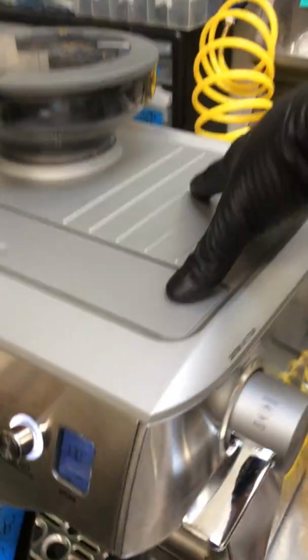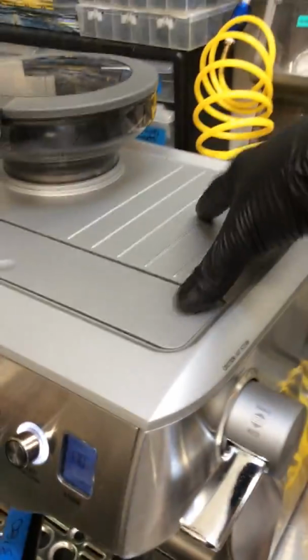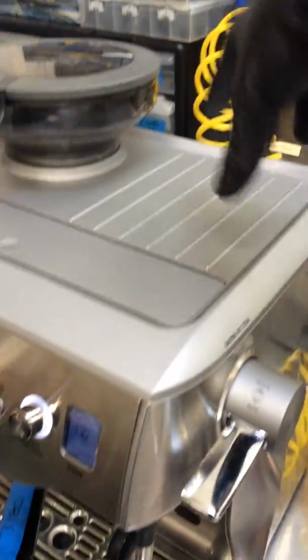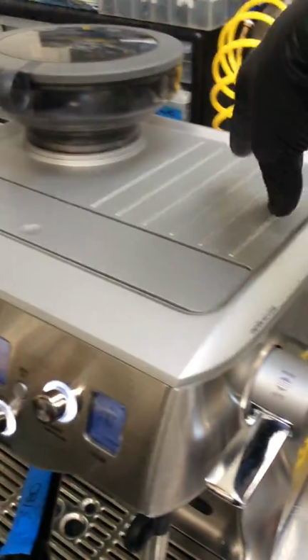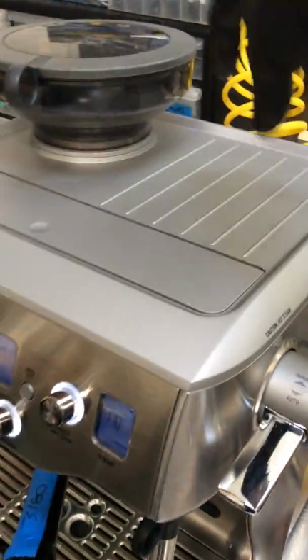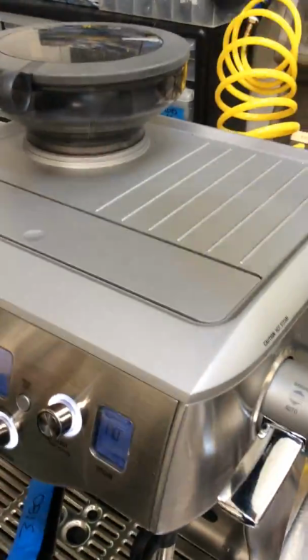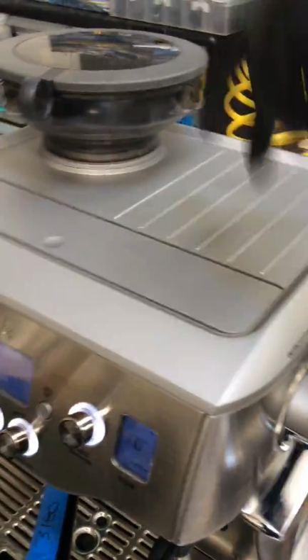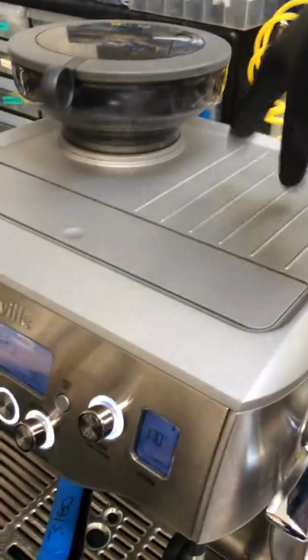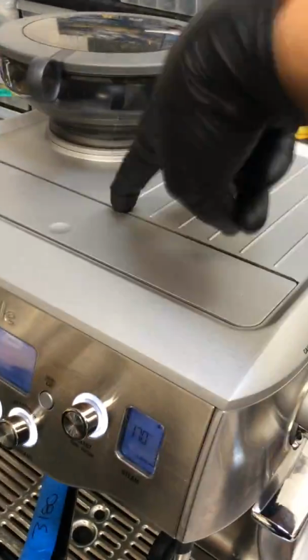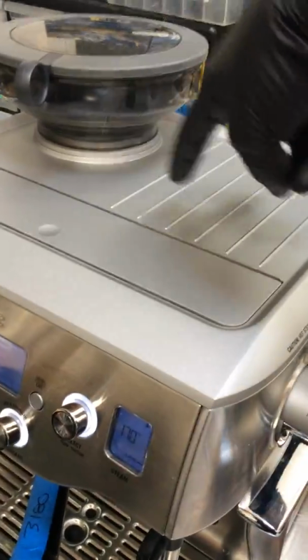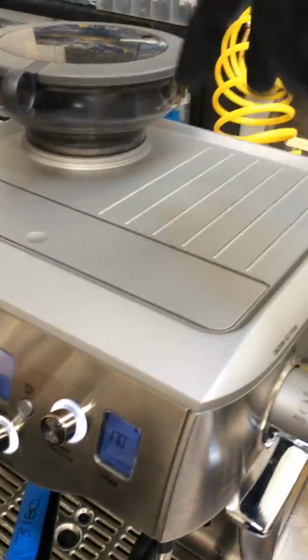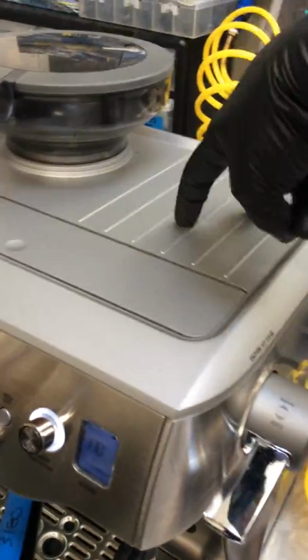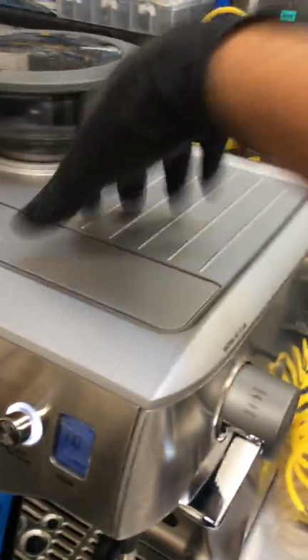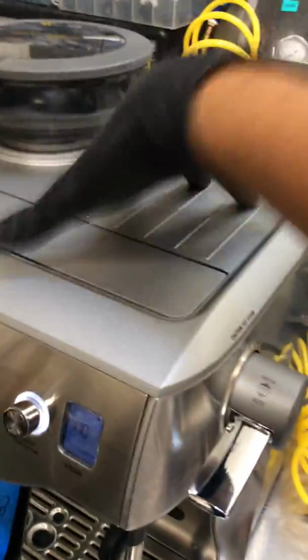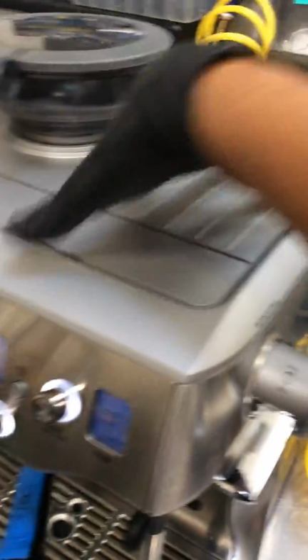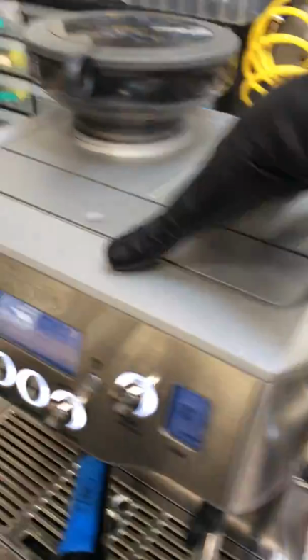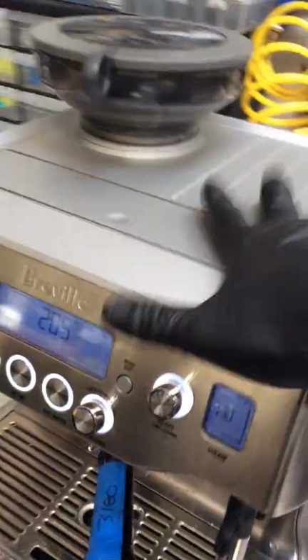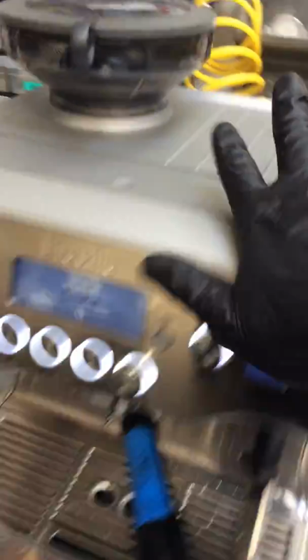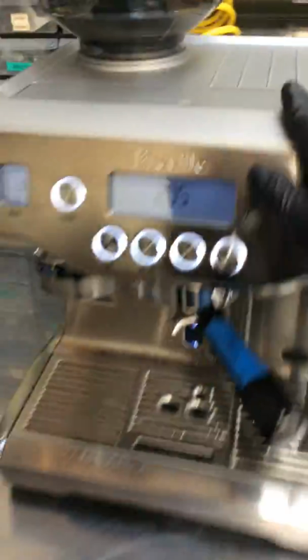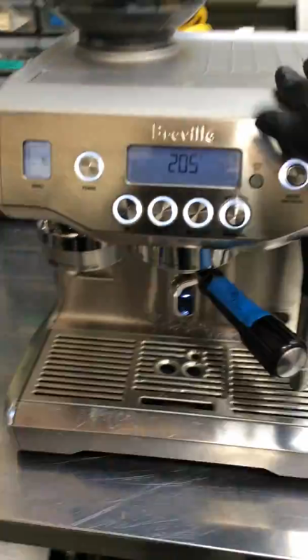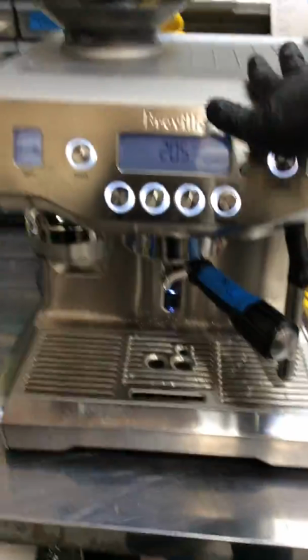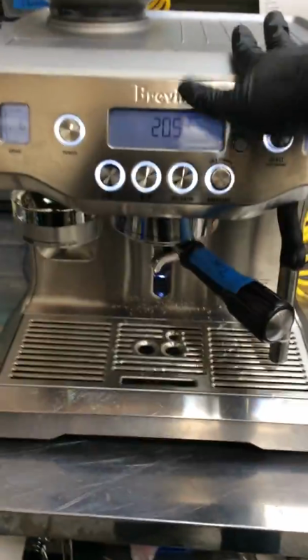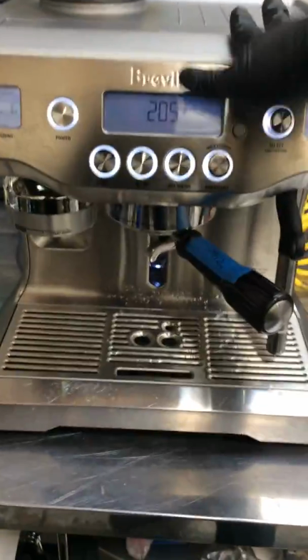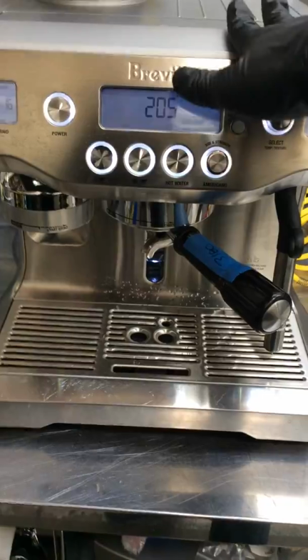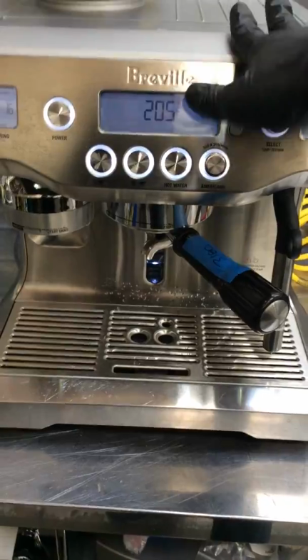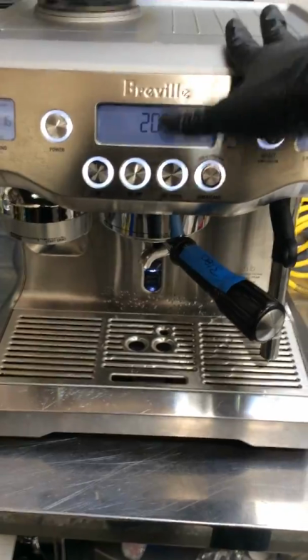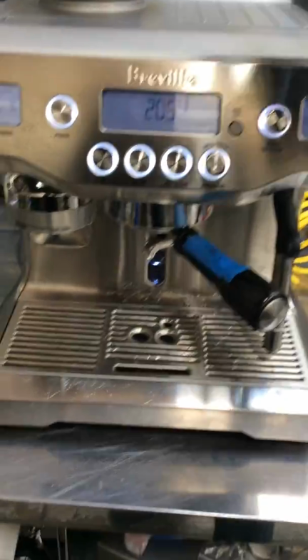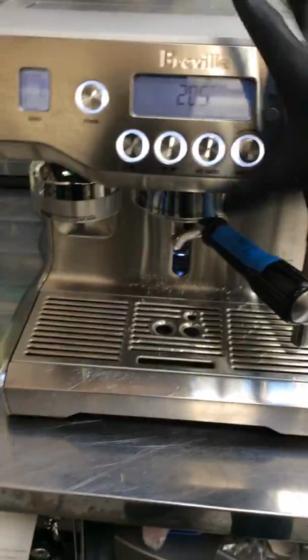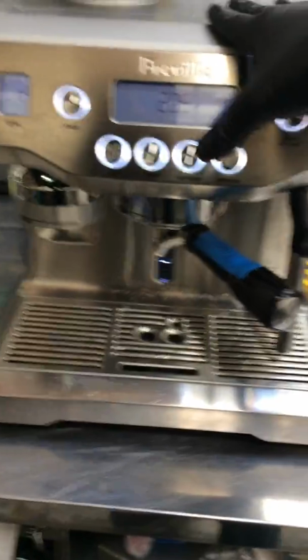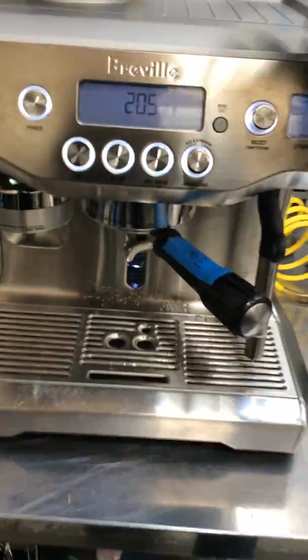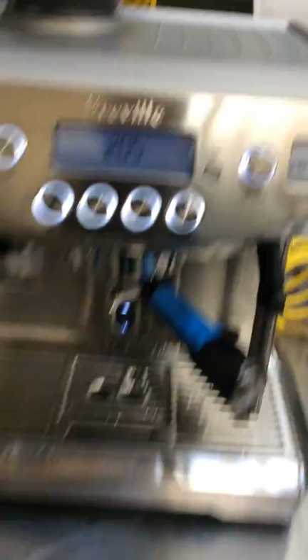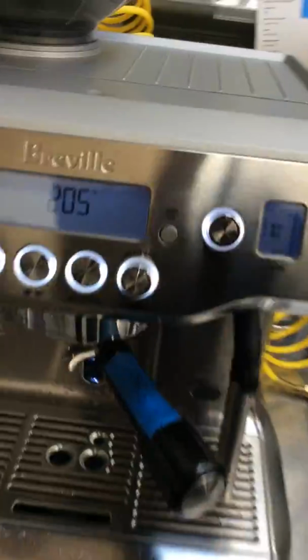So we ended up replacing both of the gaskets from both of the boilers and giving the machine a tune-up. So let's test it out.